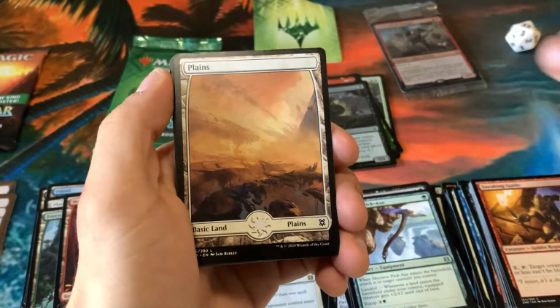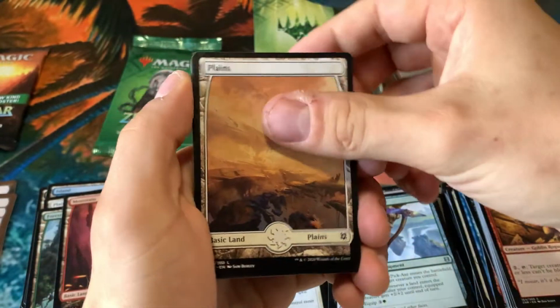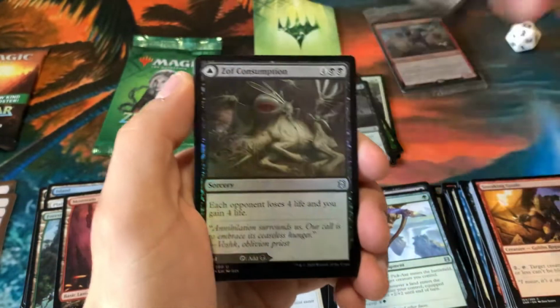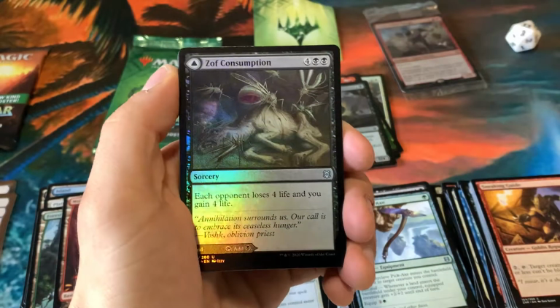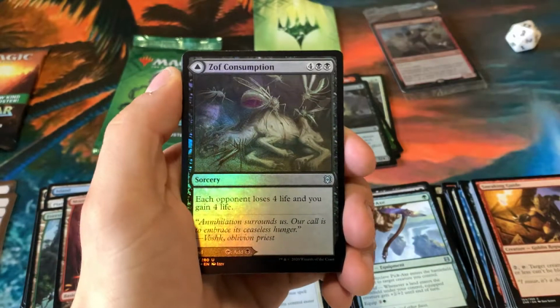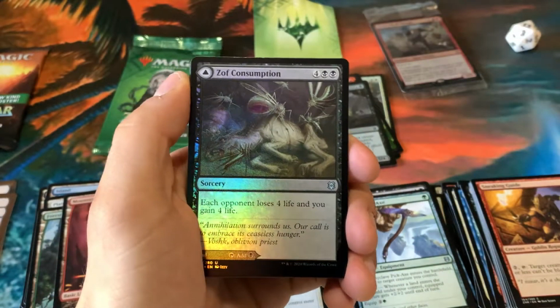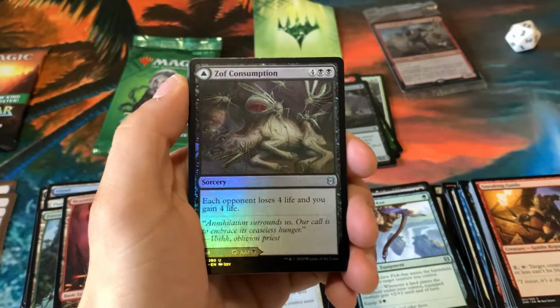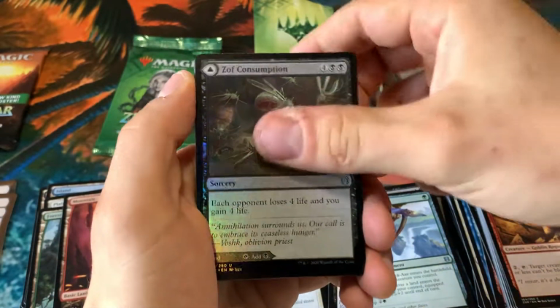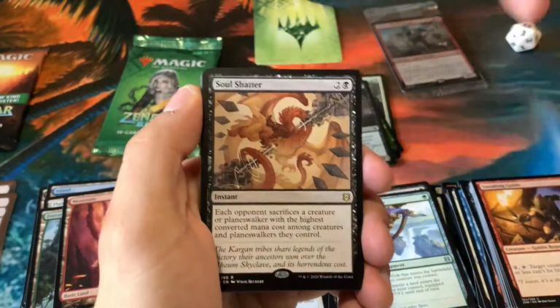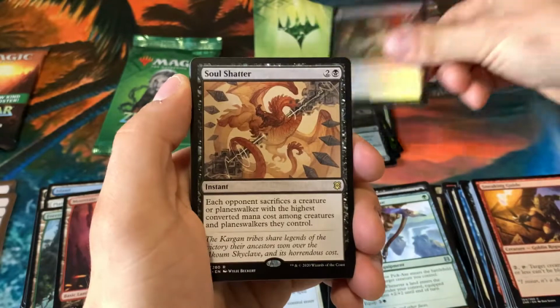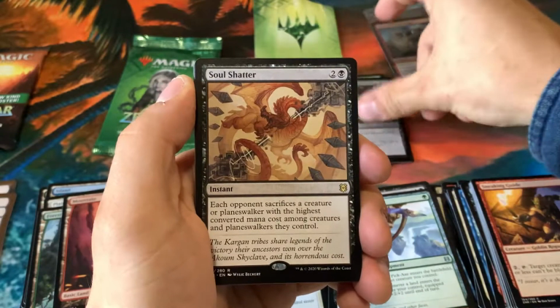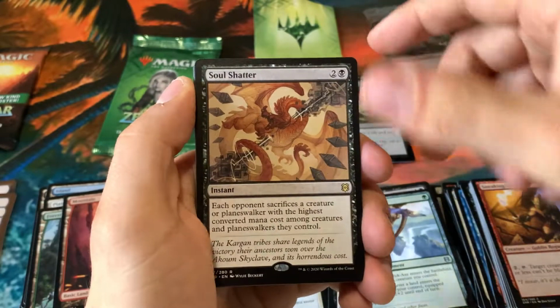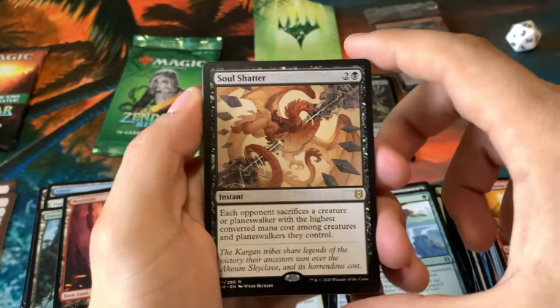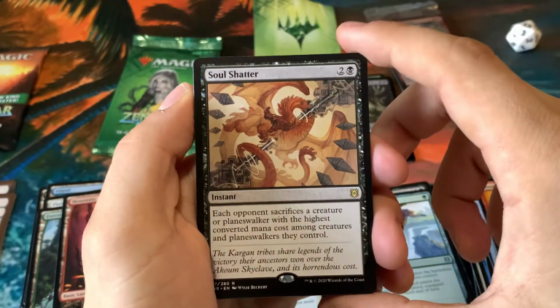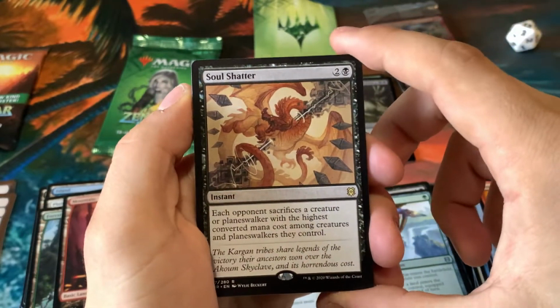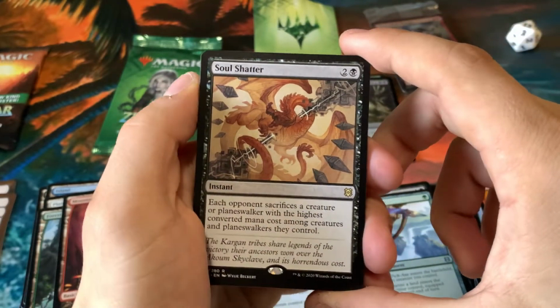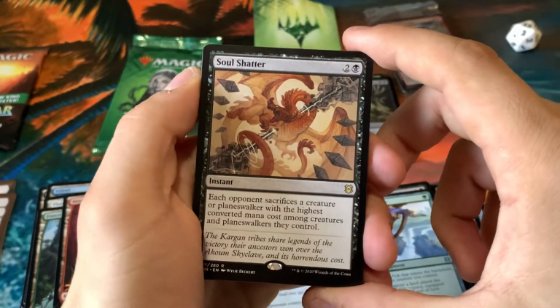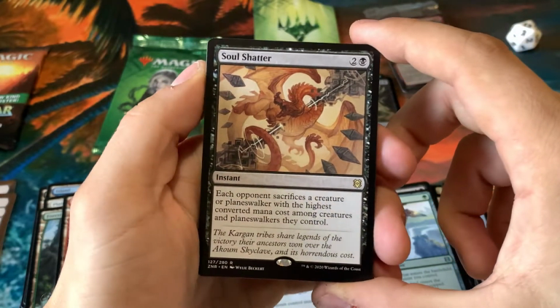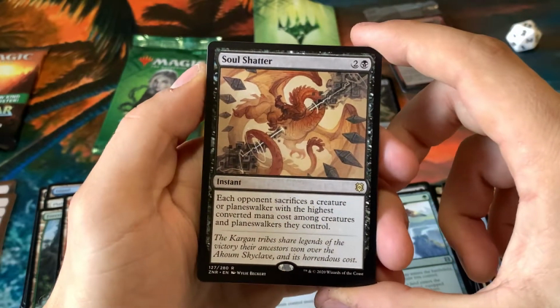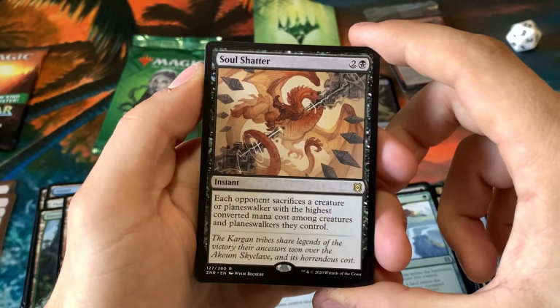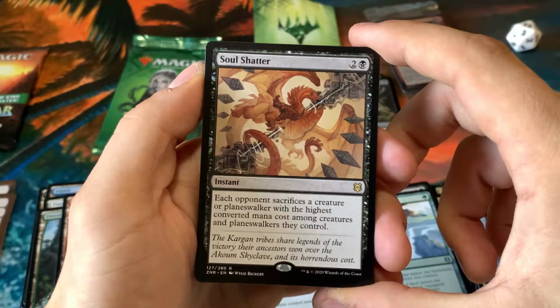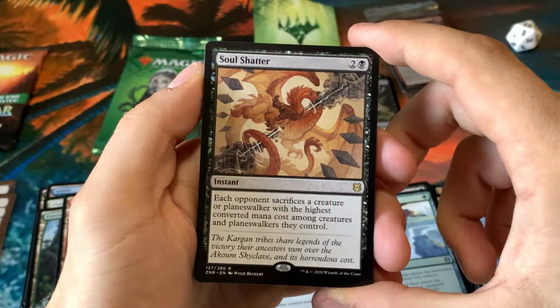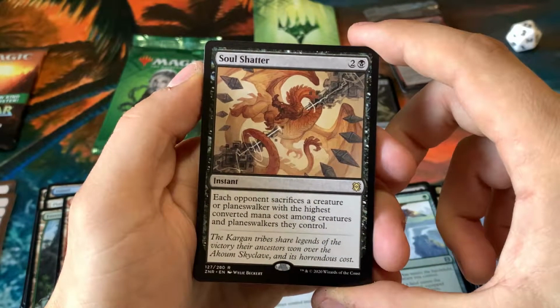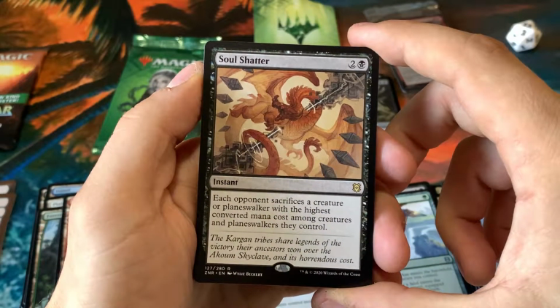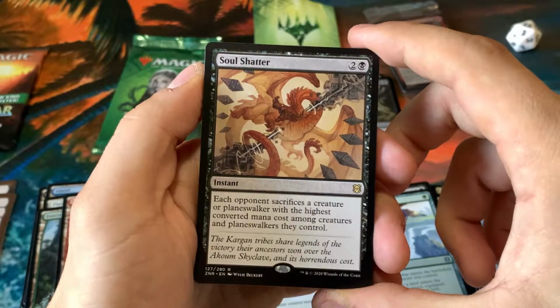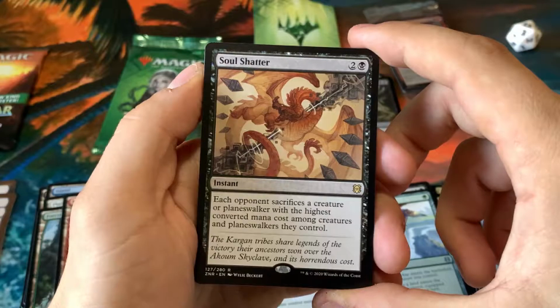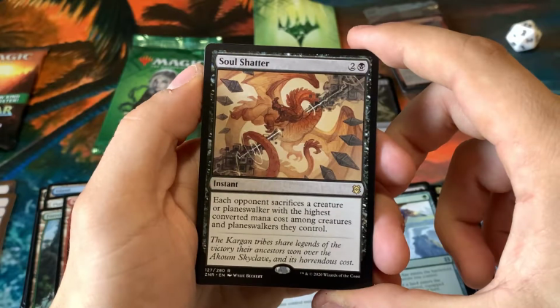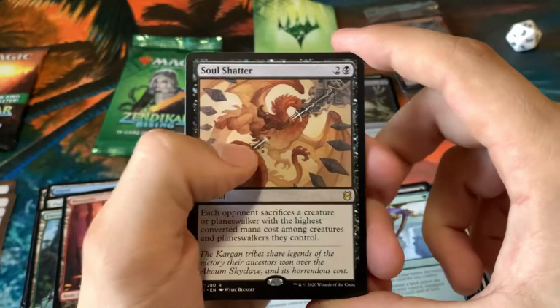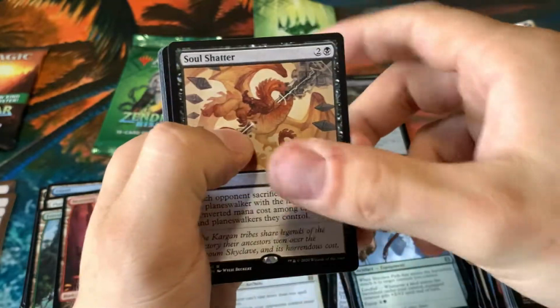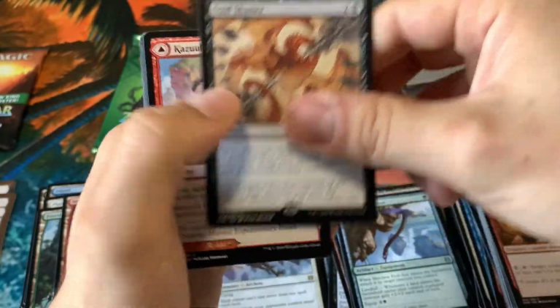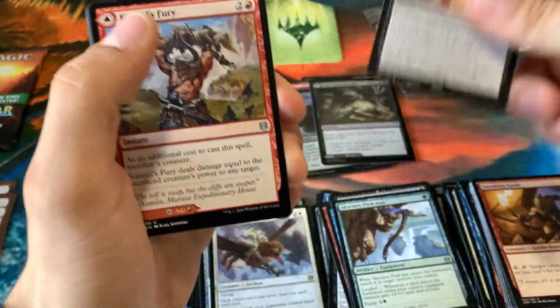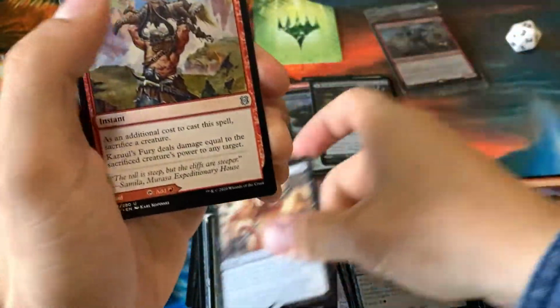We have a Plains, we have a Foil, and a Soul Shatter. I could see that doing some stuff in Commander for sure.